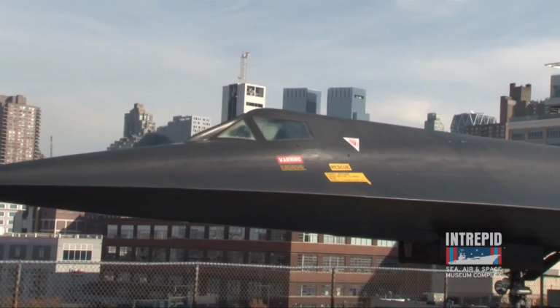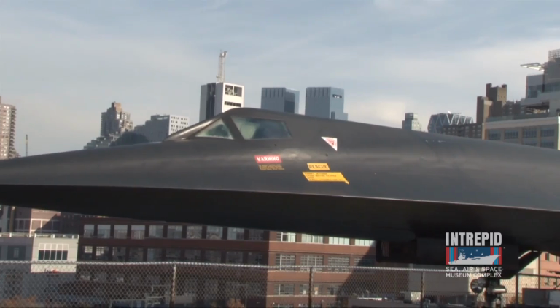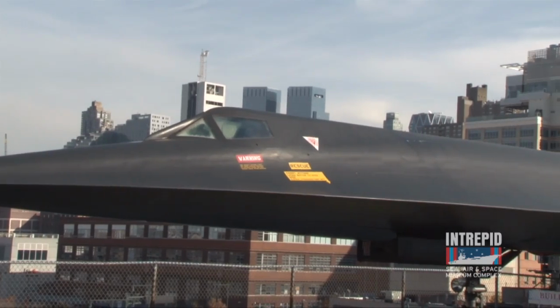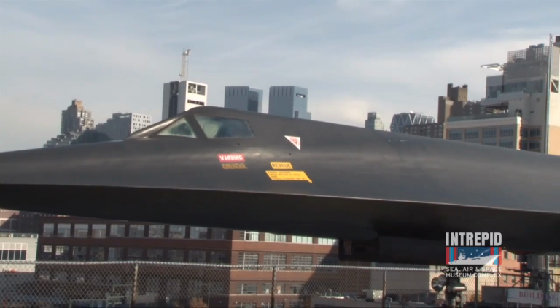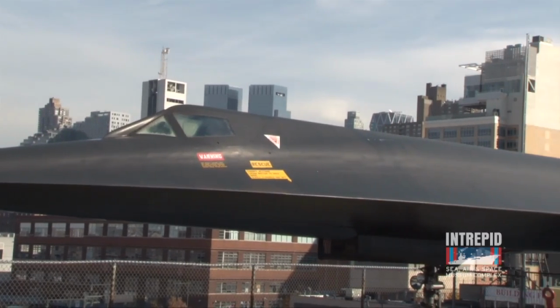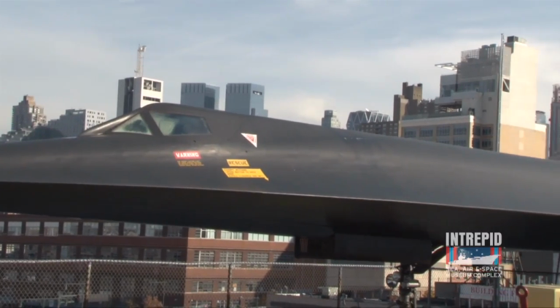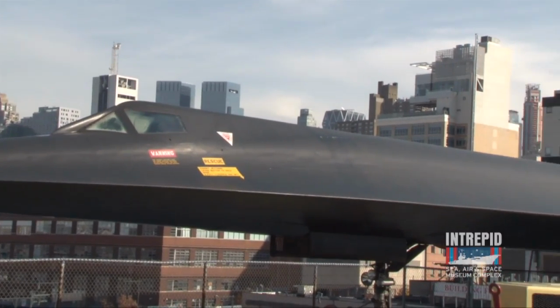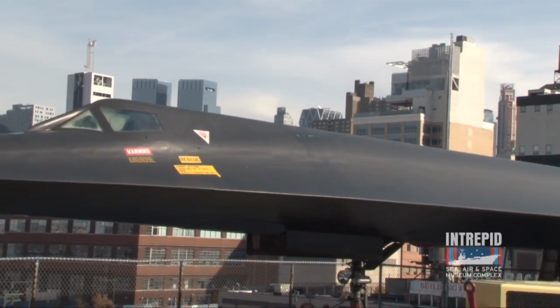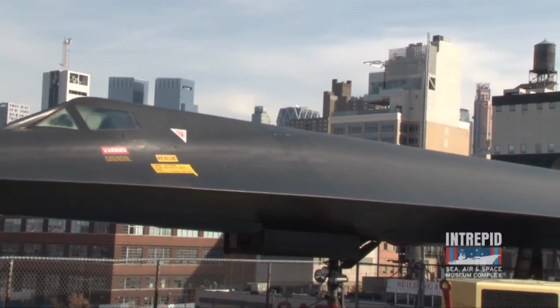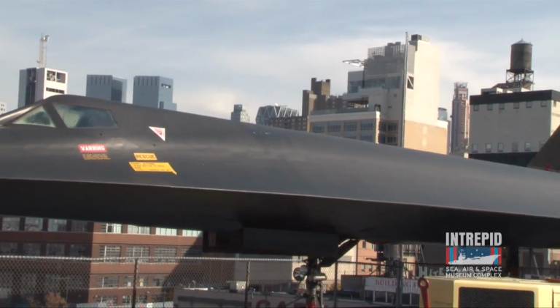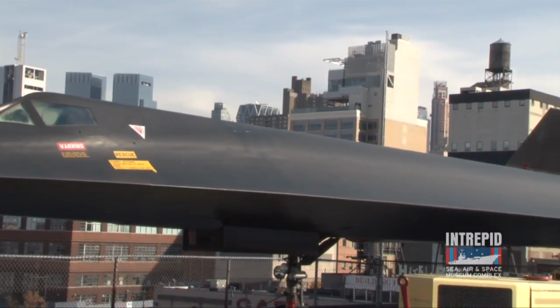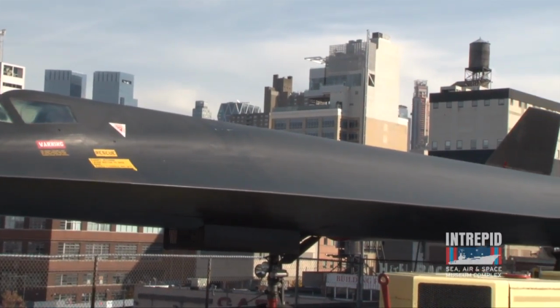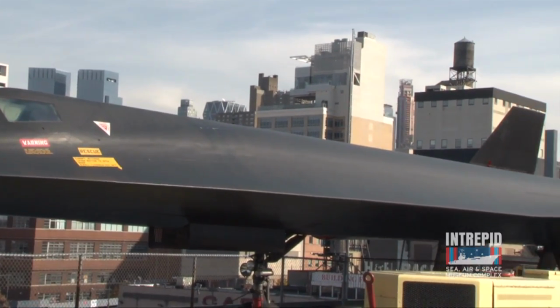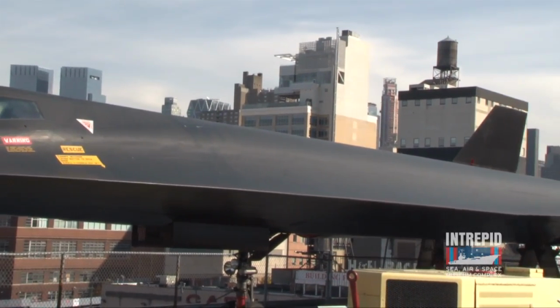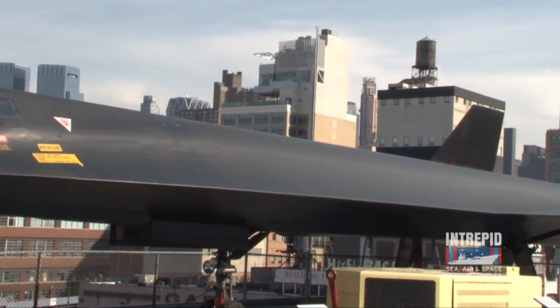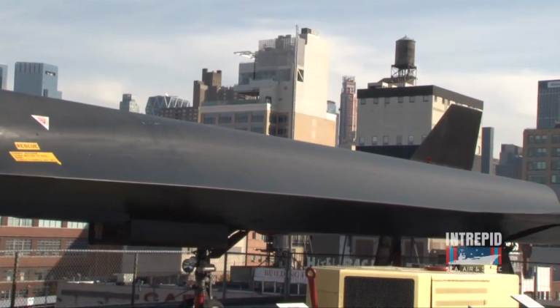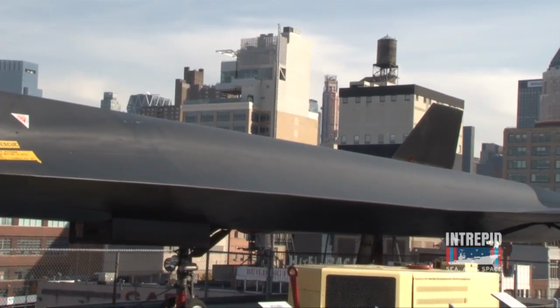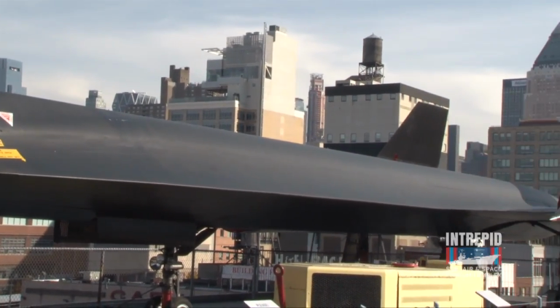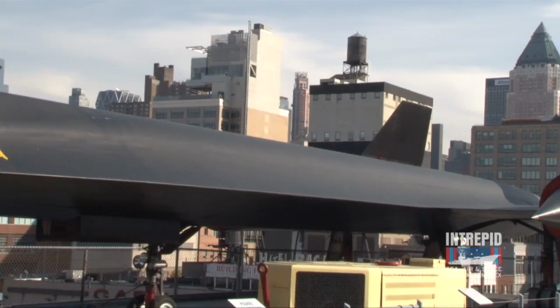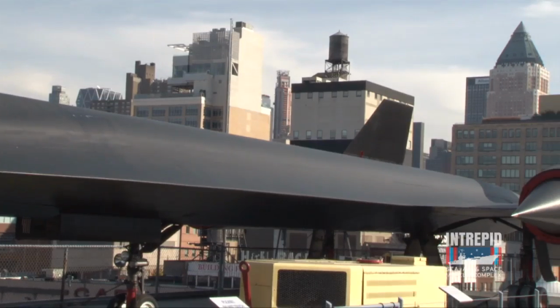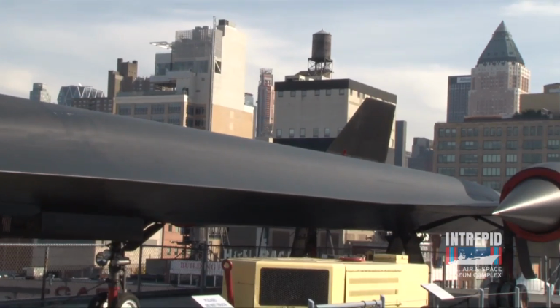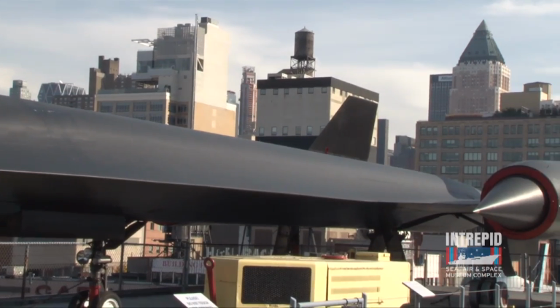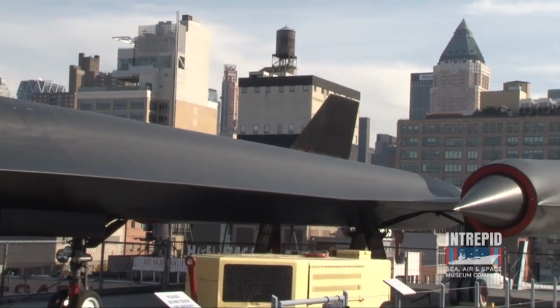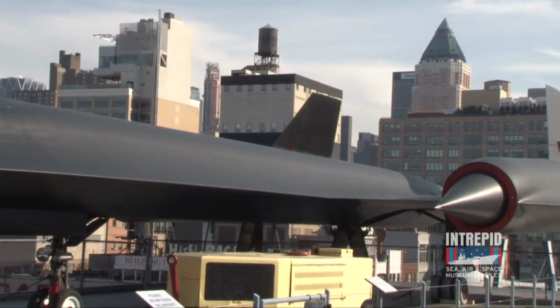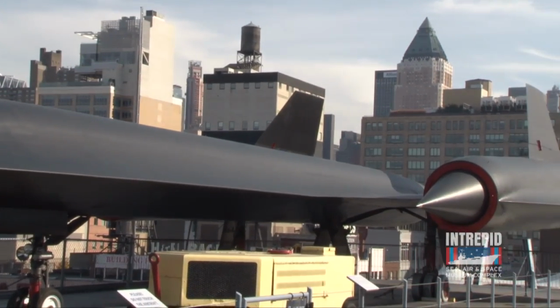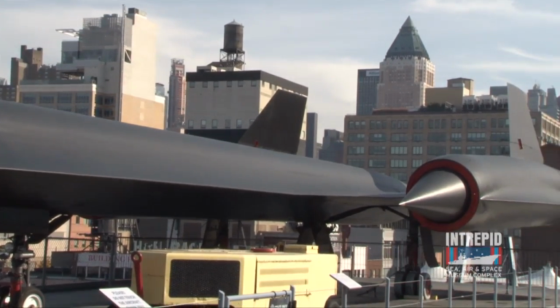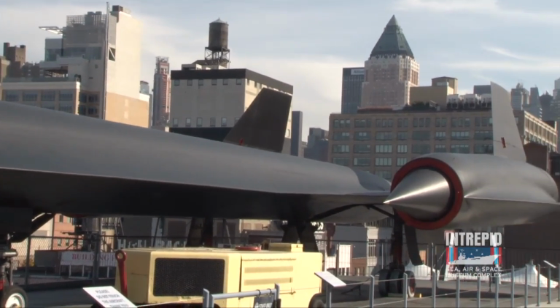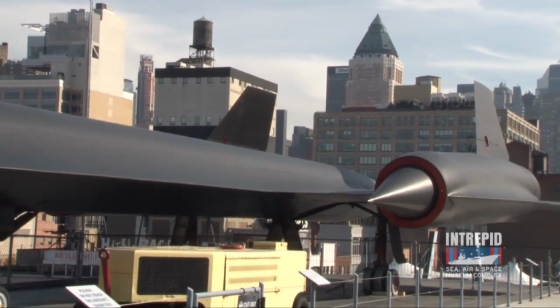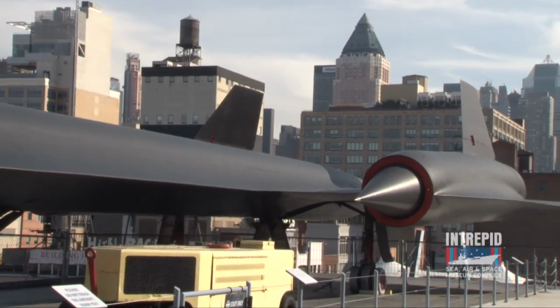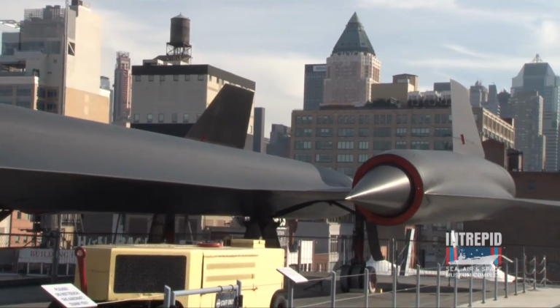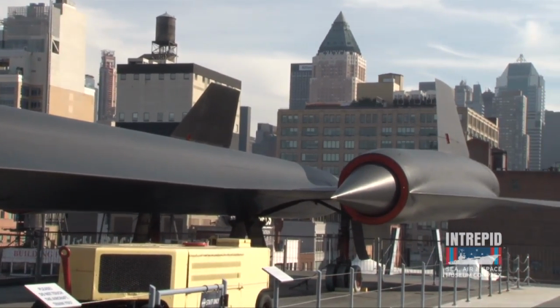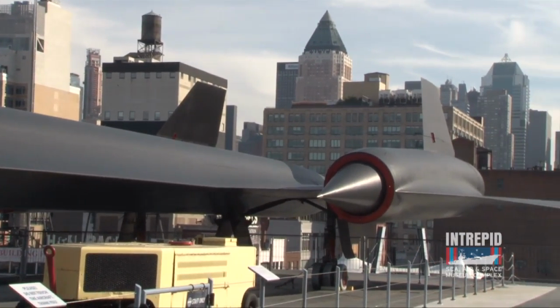Unlike all the other planes in our collection that have bombs and torpedoes and rockets and missiles, this has none of that. This is a spy plane.